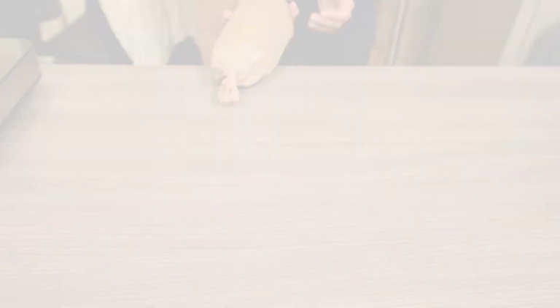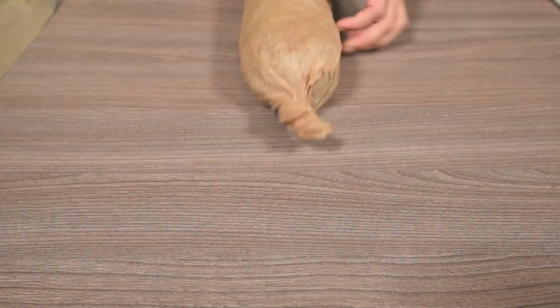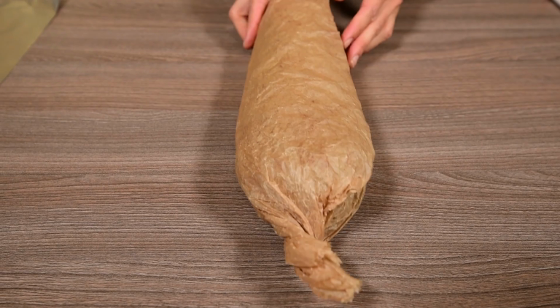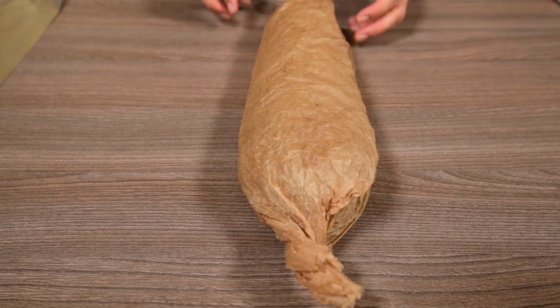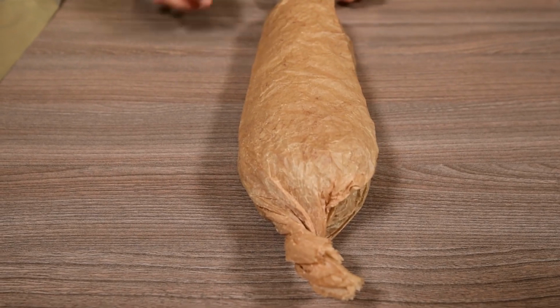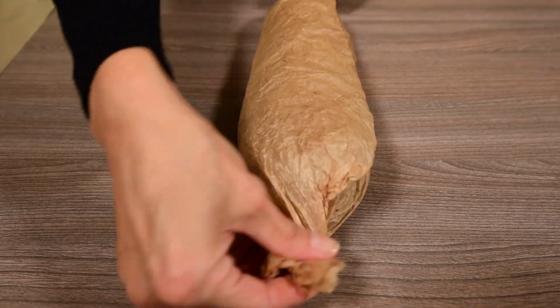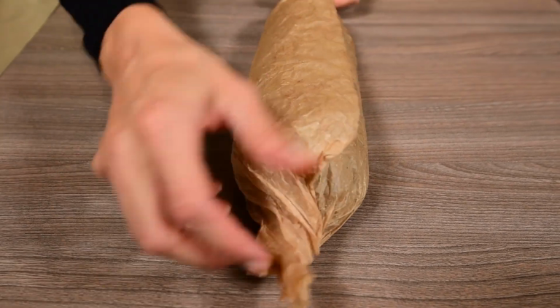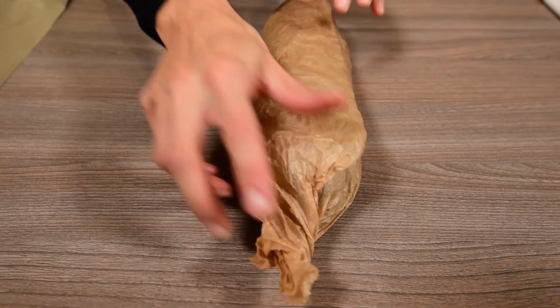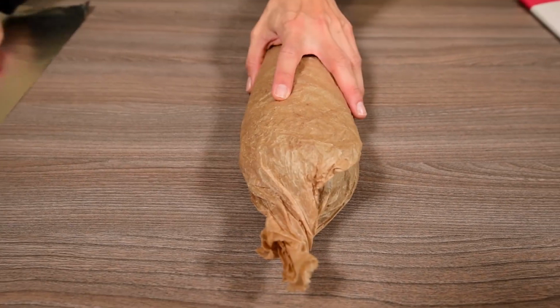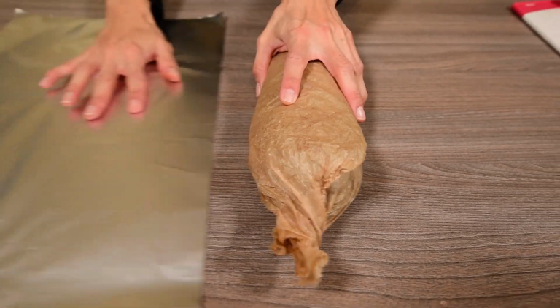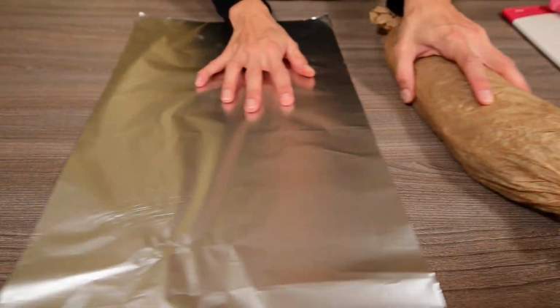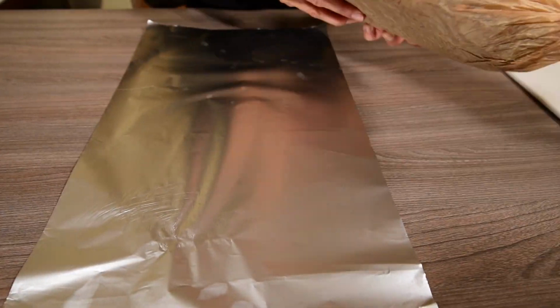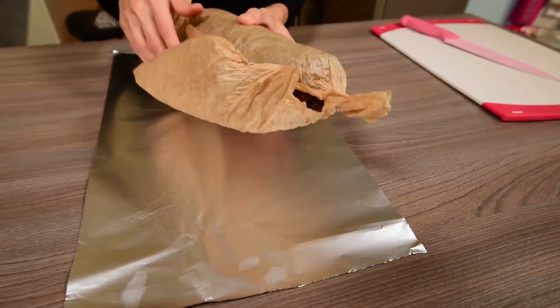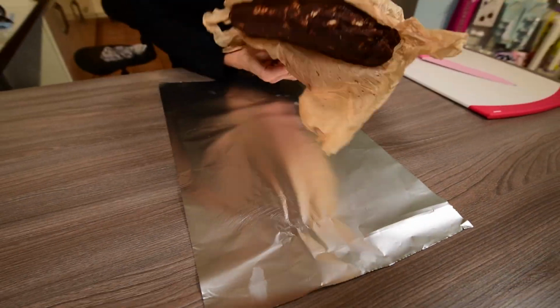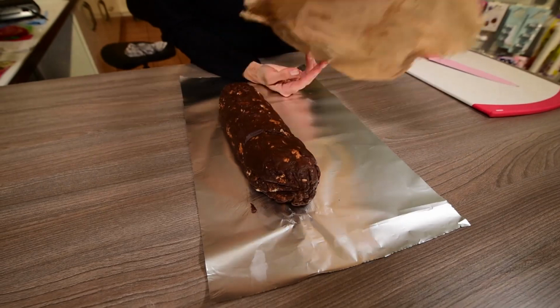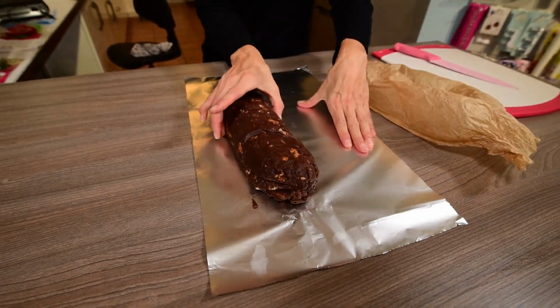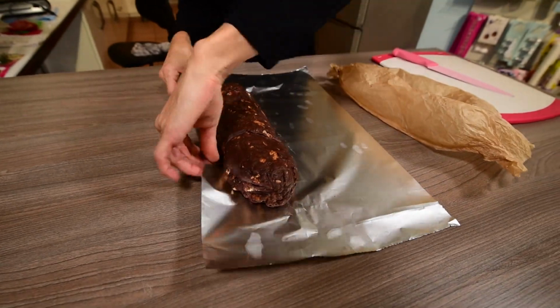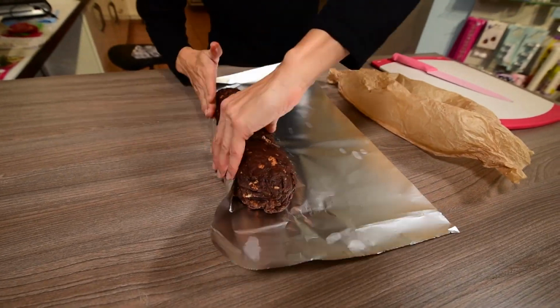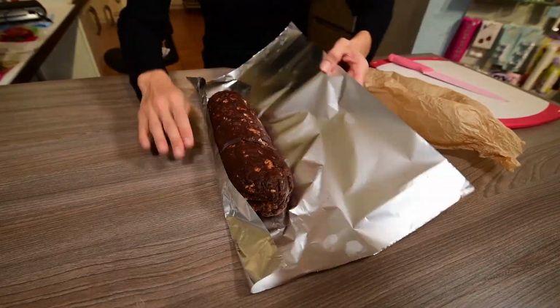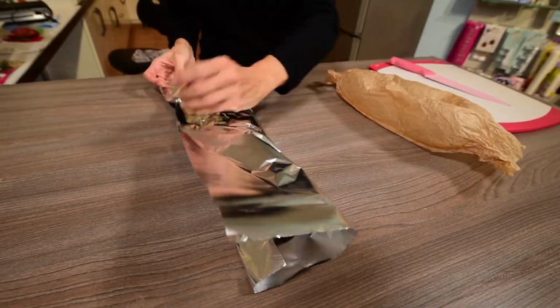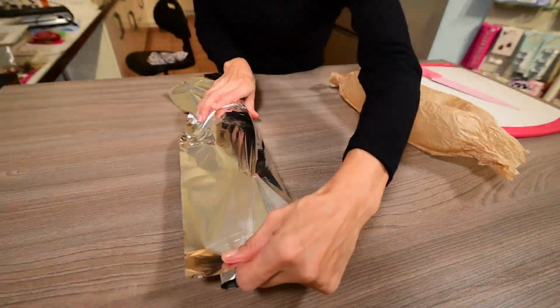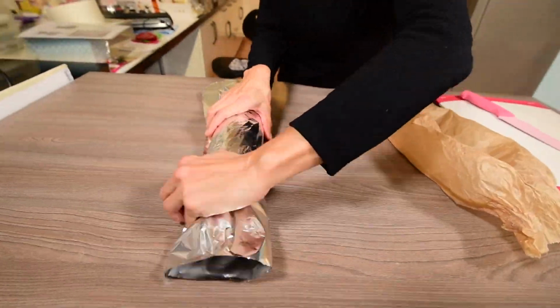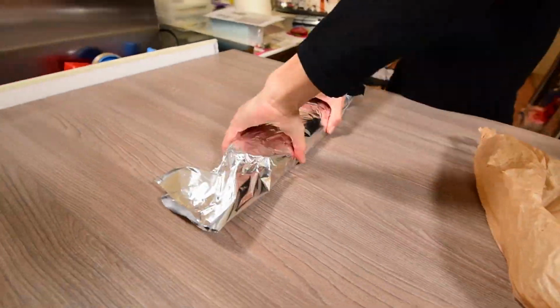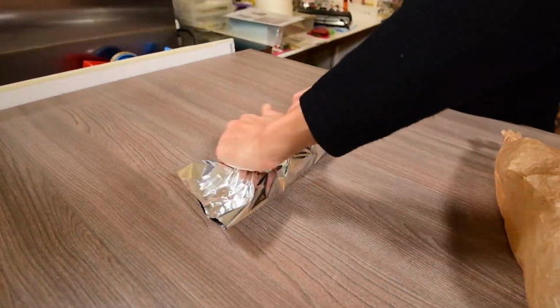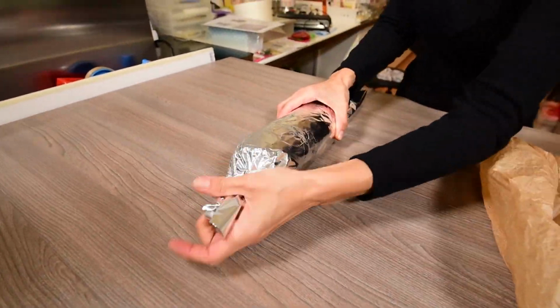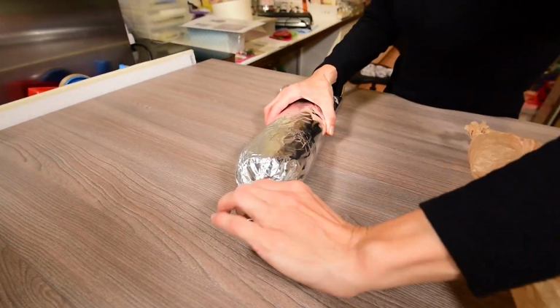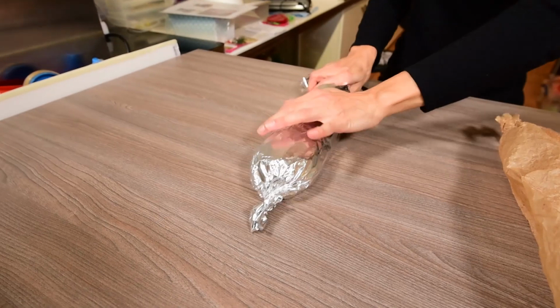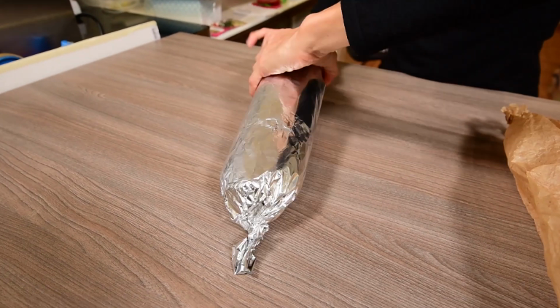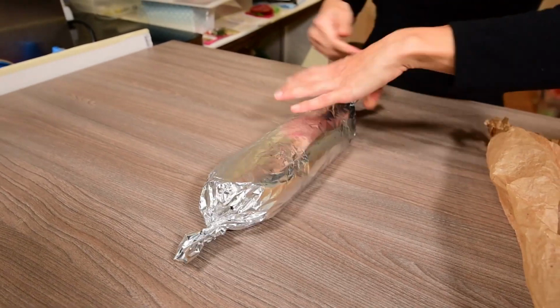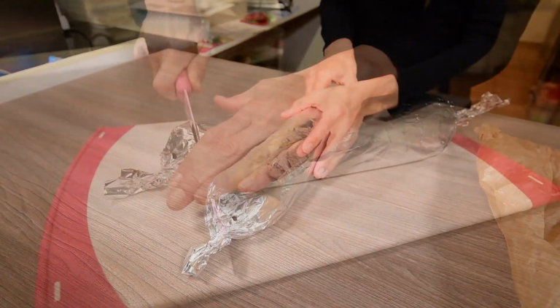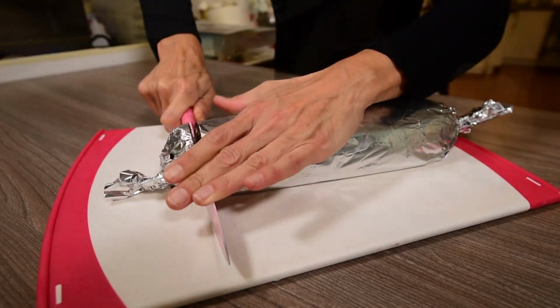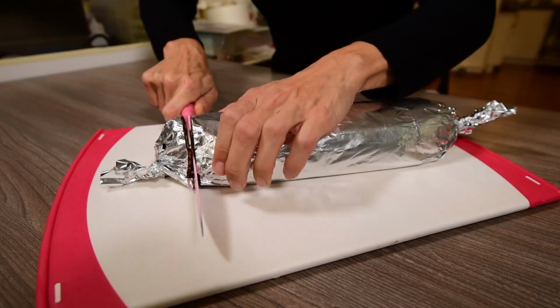When the salami is hard, take it from the fridge, remove the baking paper, and wrap it in foil. This way it will last longer without drying out. Store it in the fridge until it is served.